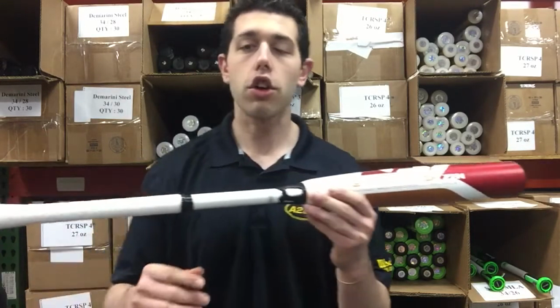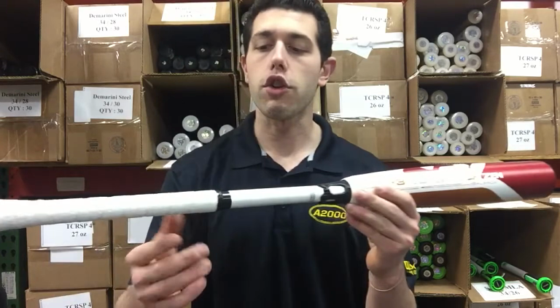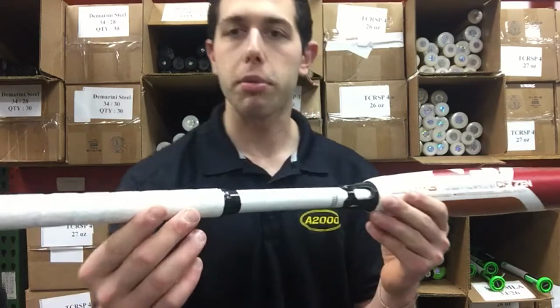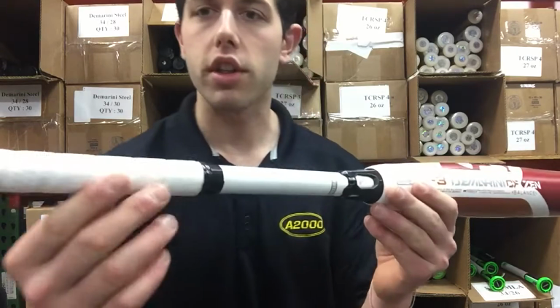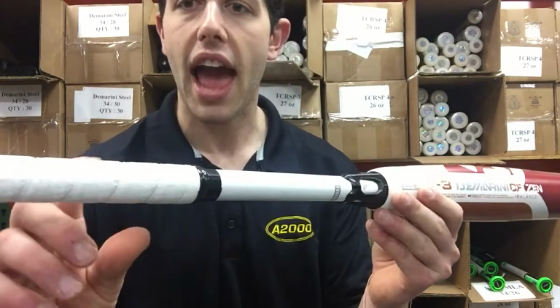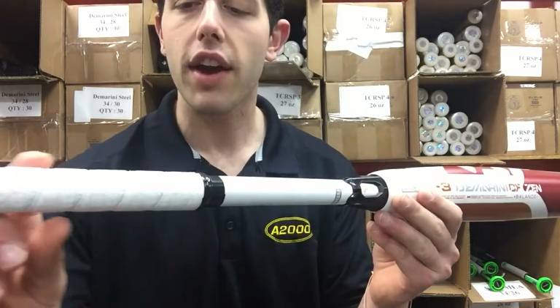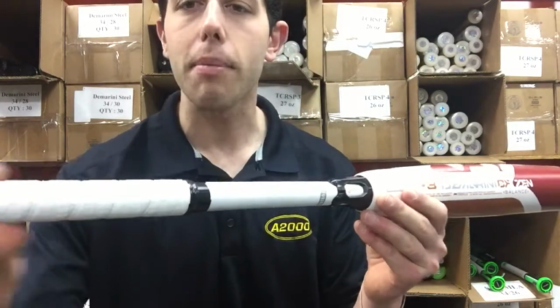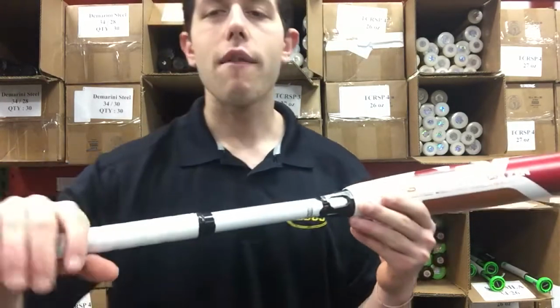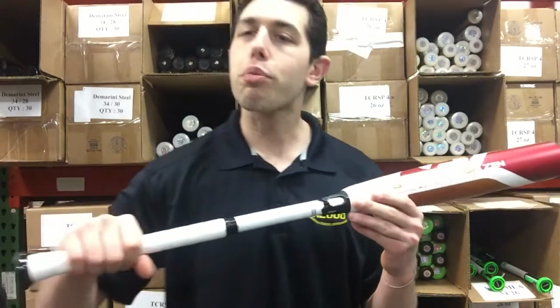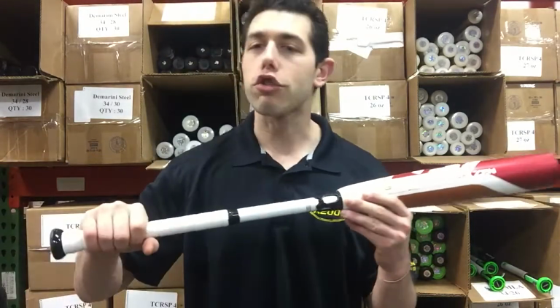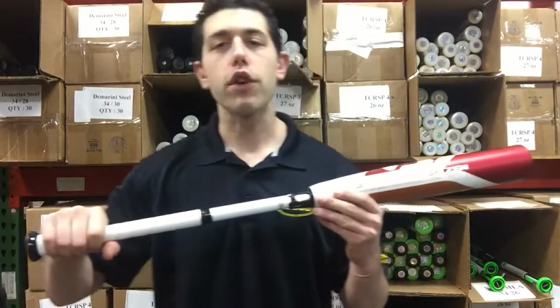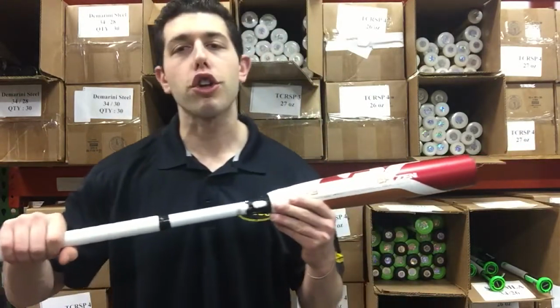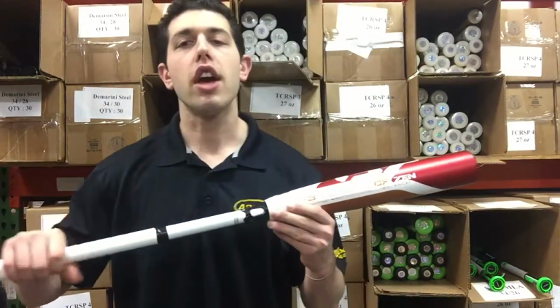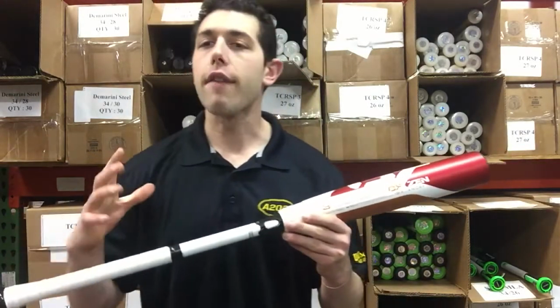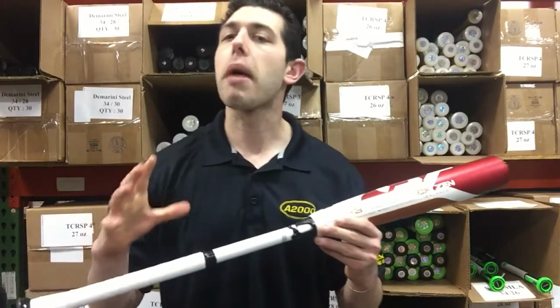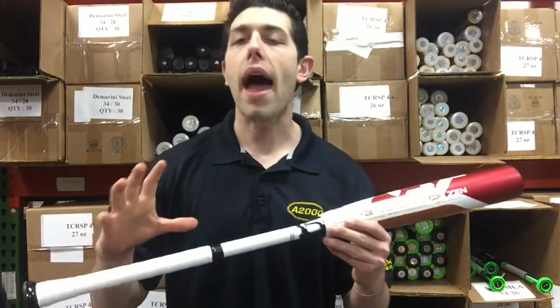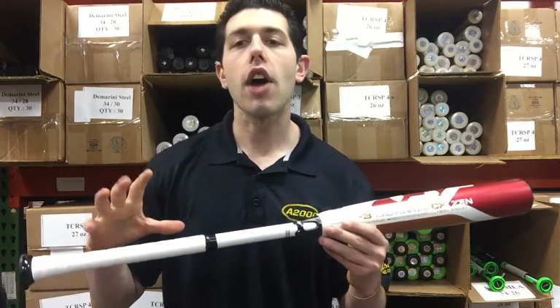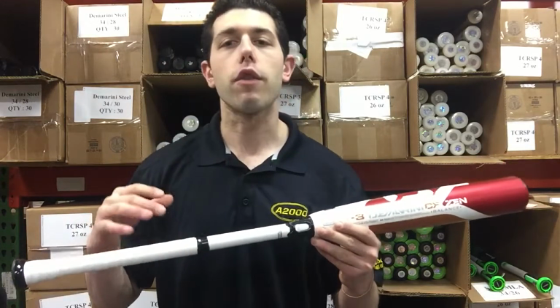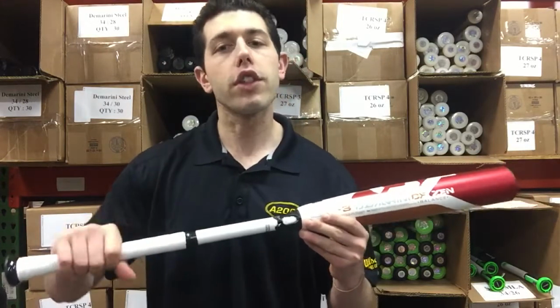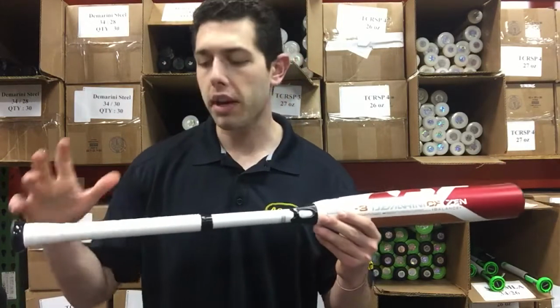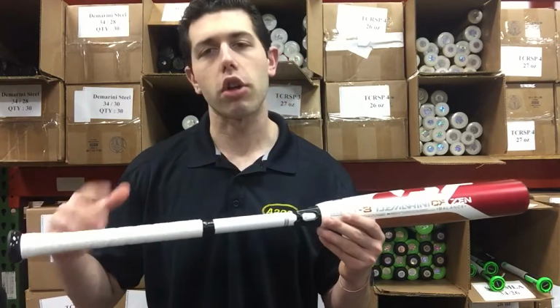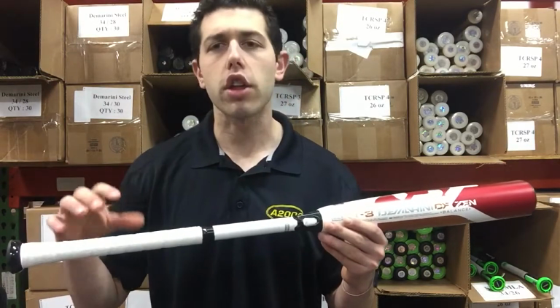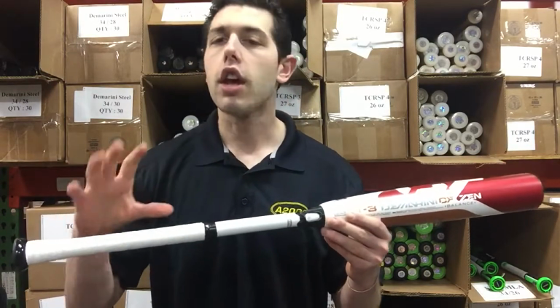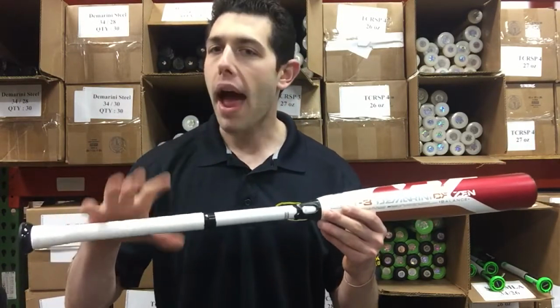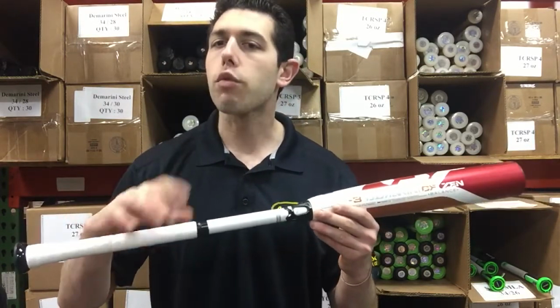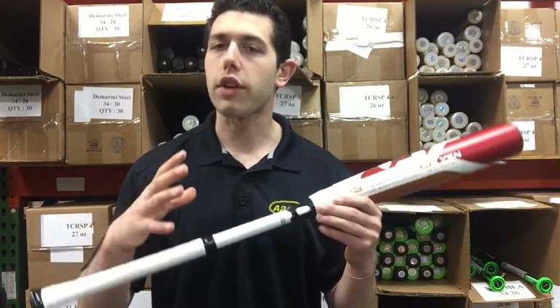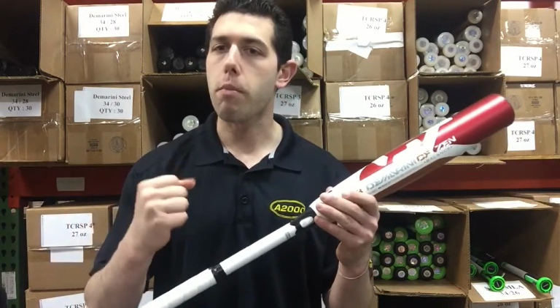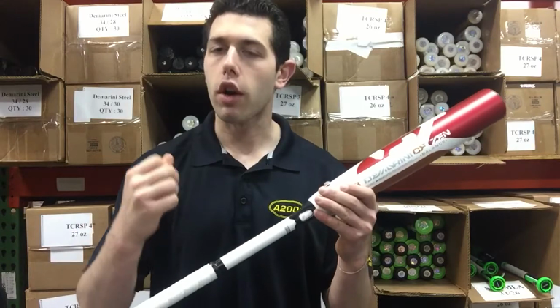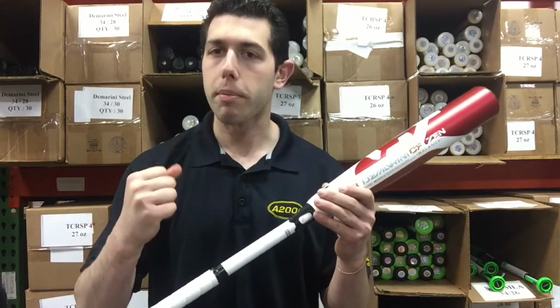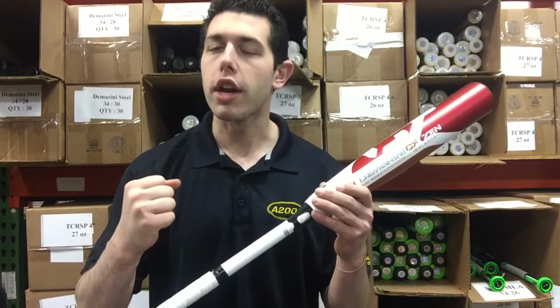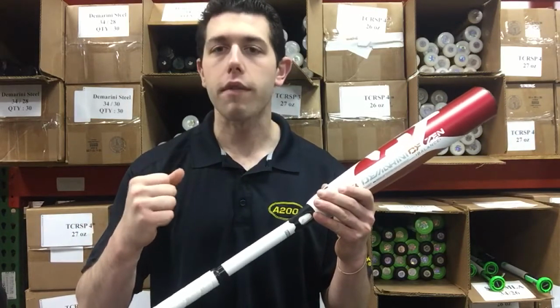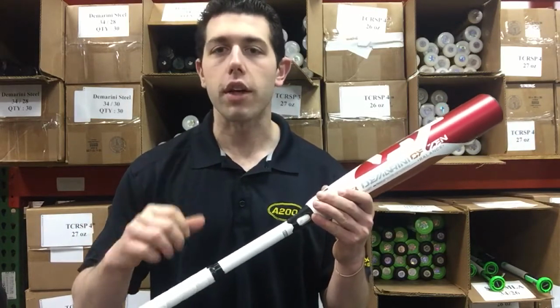It's also going to have a new grip to it — this tactified grip. Feels pretty interesting, feels pretty good. It definitely feels better with batting gloves on. So if you pick it up and you're like, hmm, batting gloves will definitely give it more grip, and you'll definitely feel it.